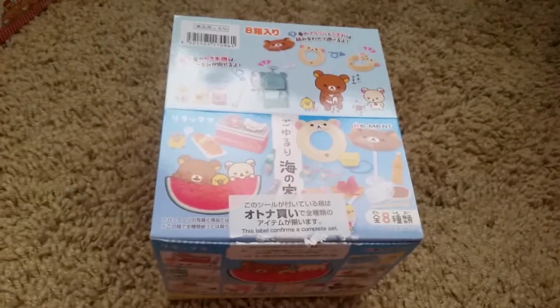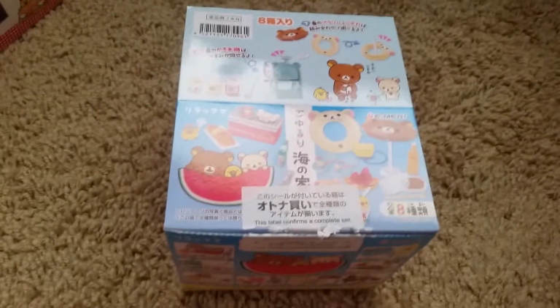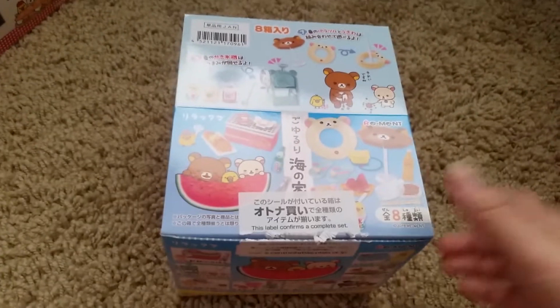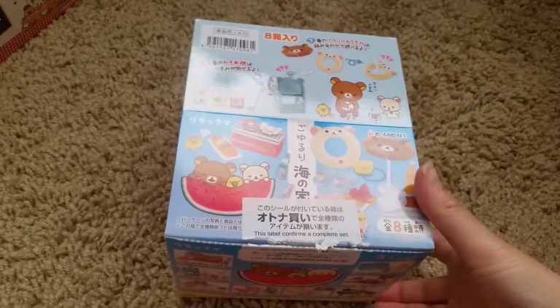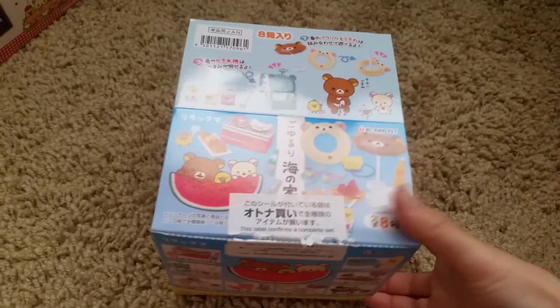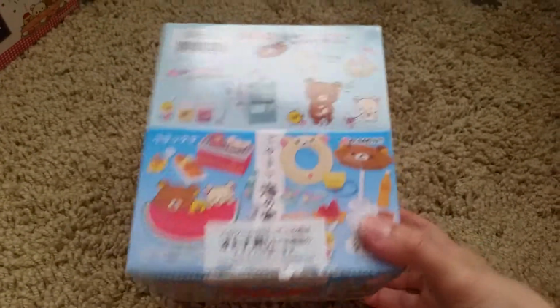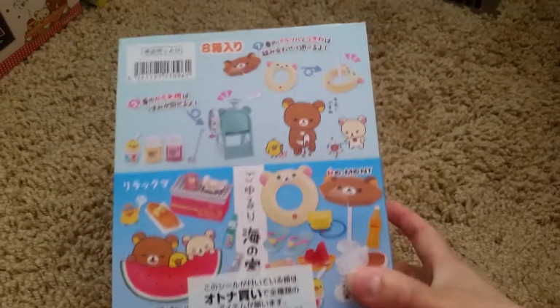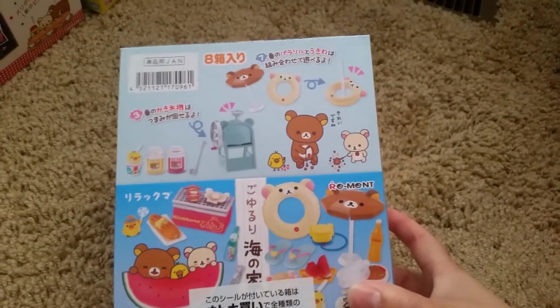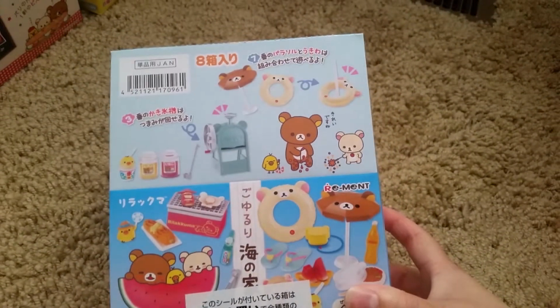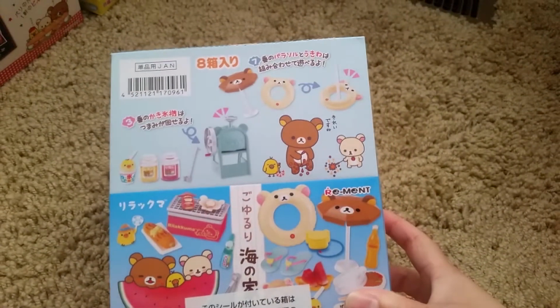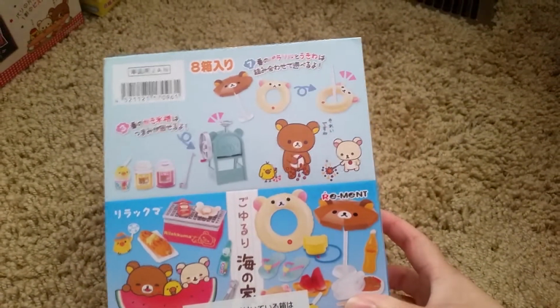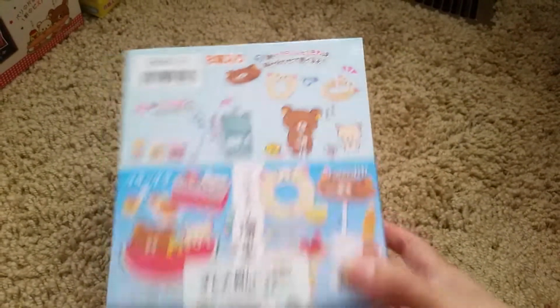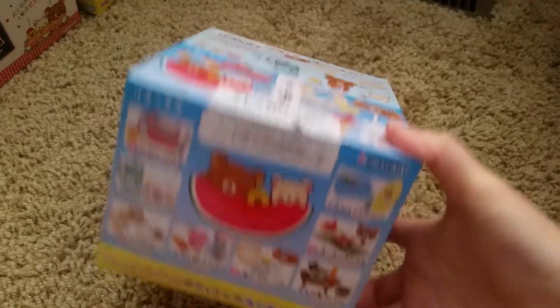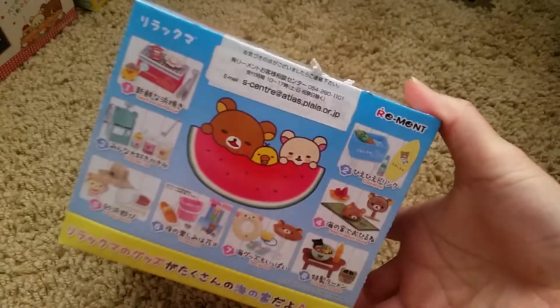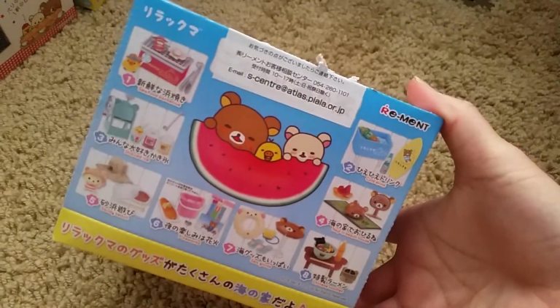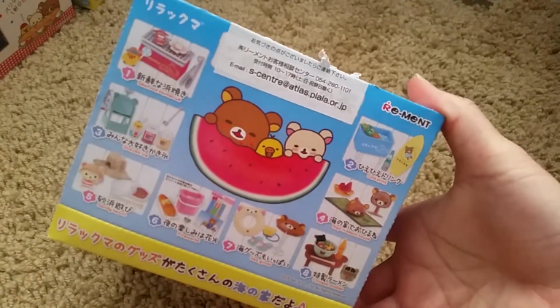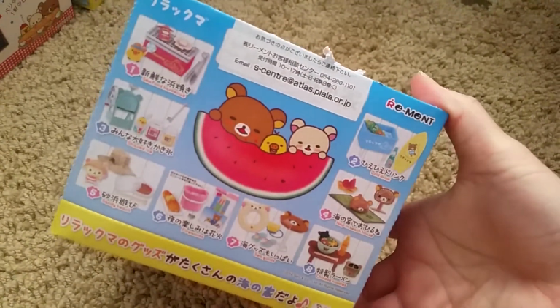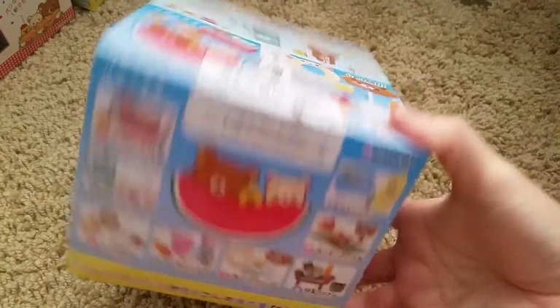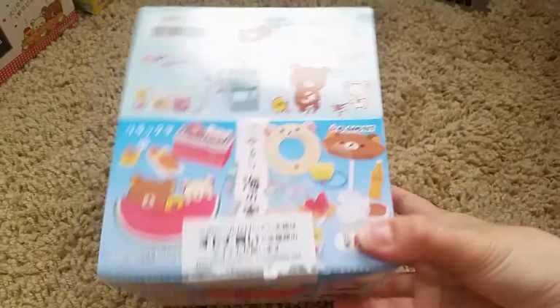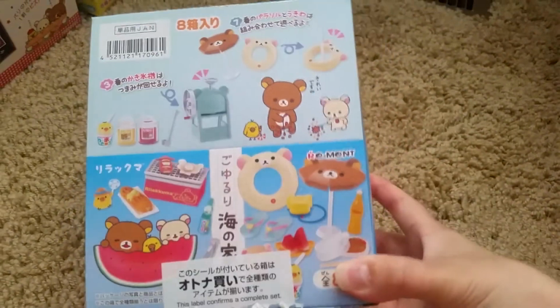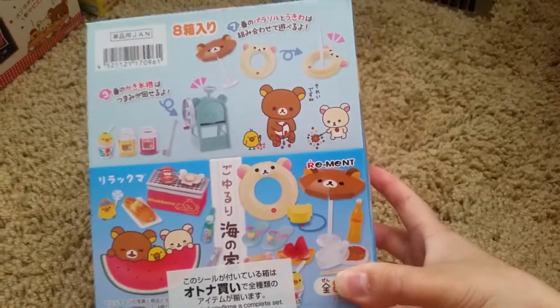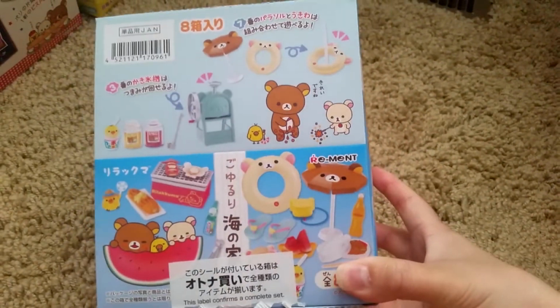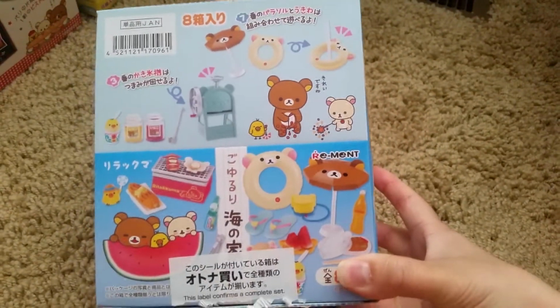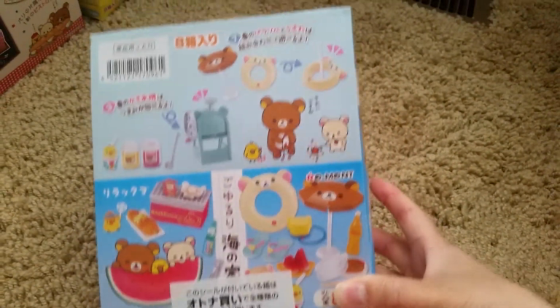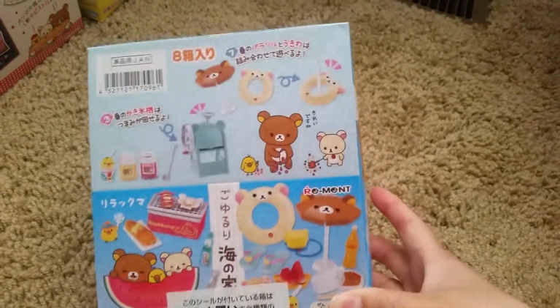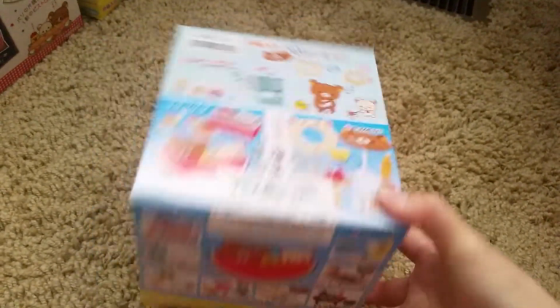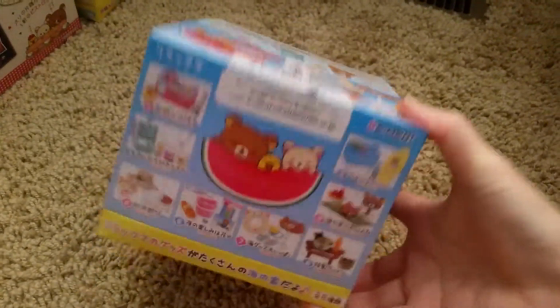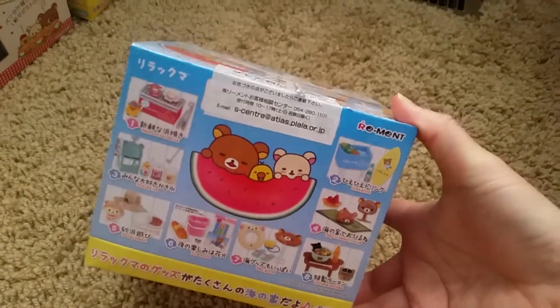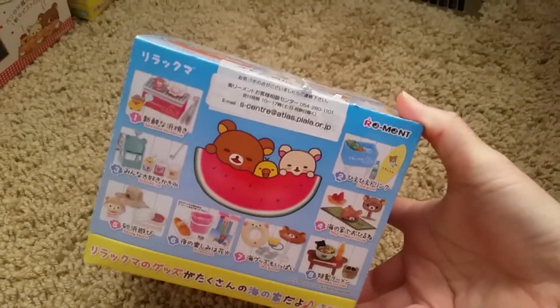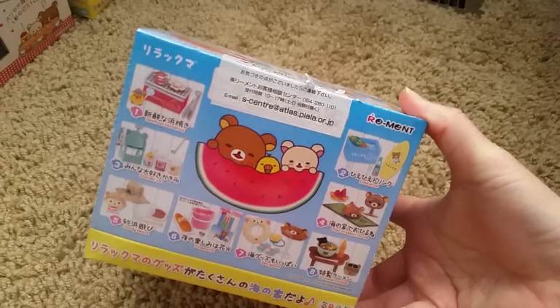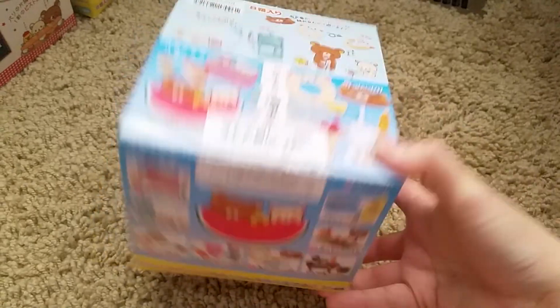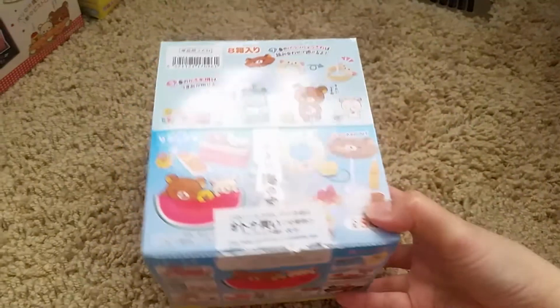Hi, welcome back to another video. Today's video is on Rilakkuma Summer. I'm not really sure what the real name of this is, but it is all about summer things.